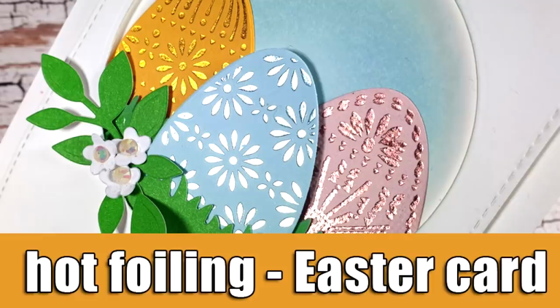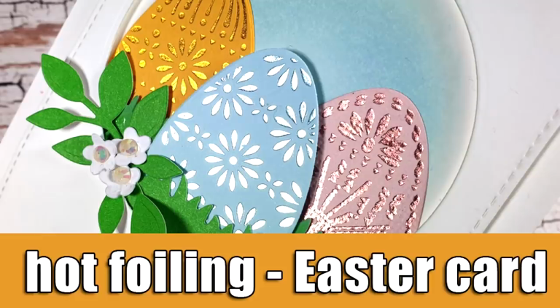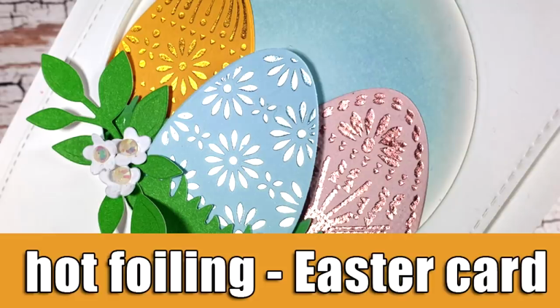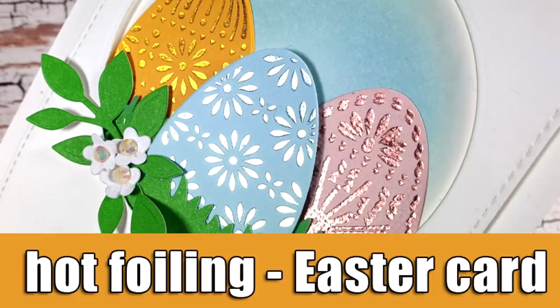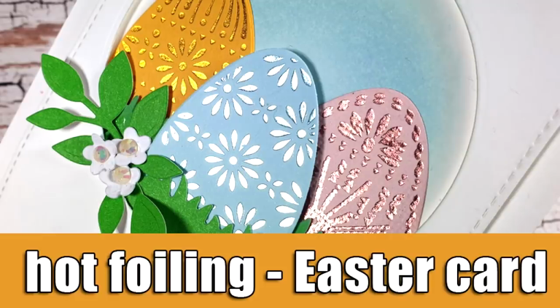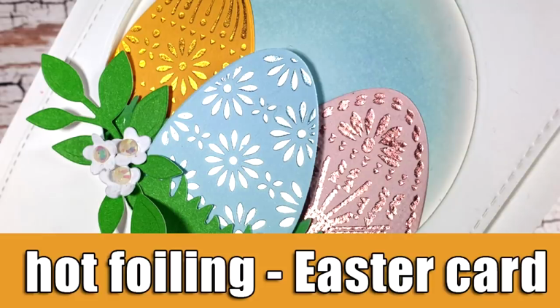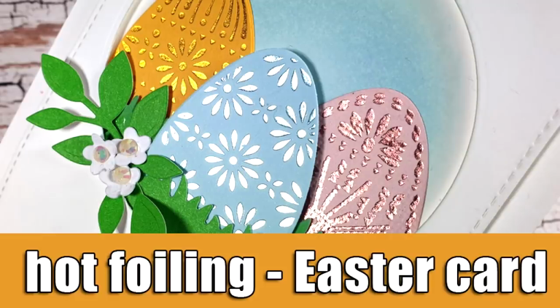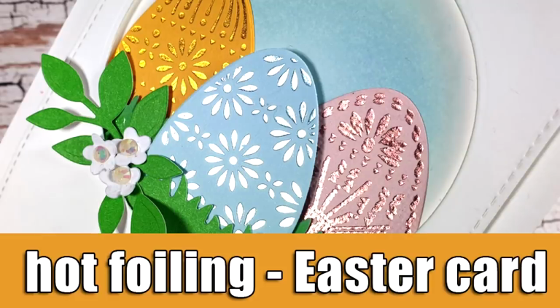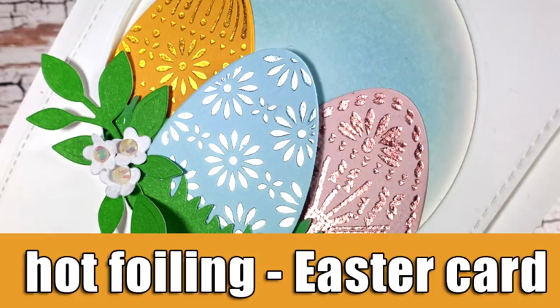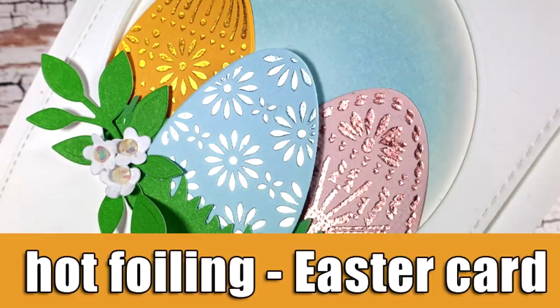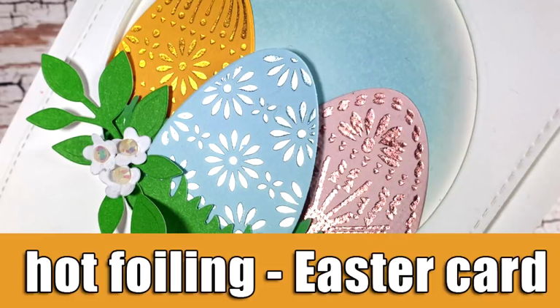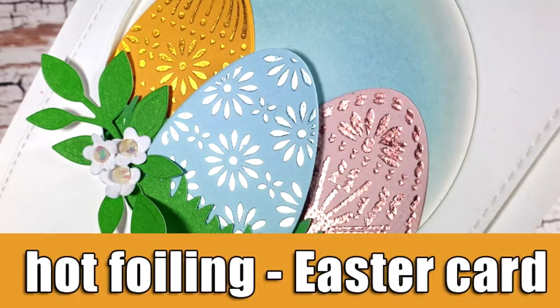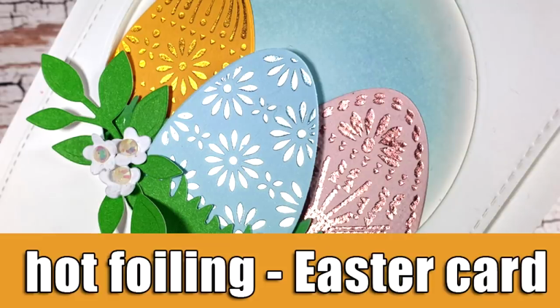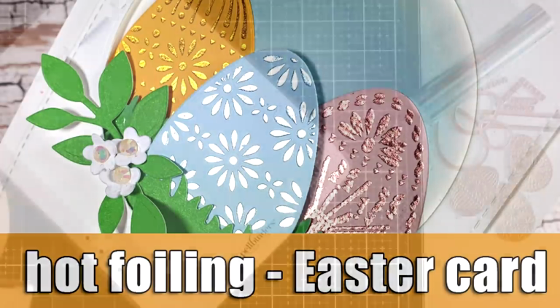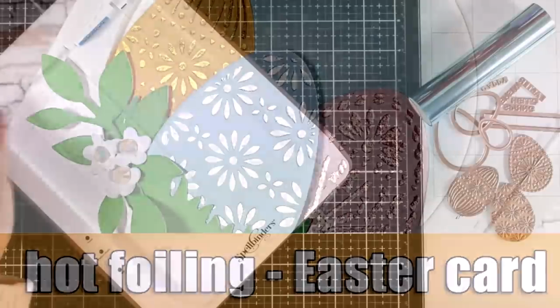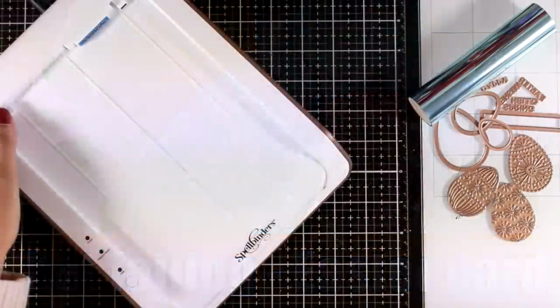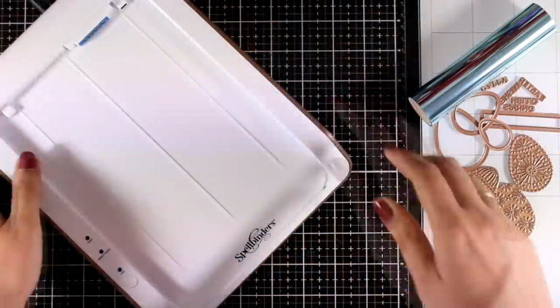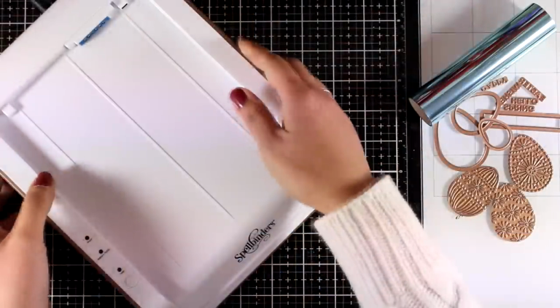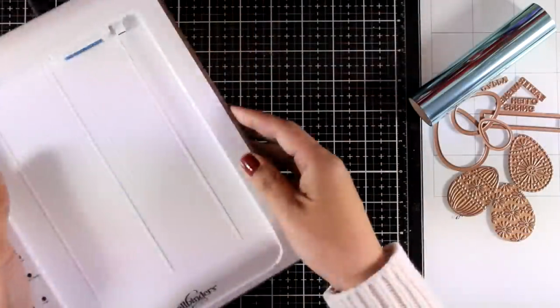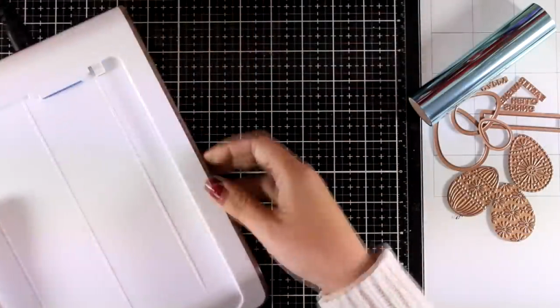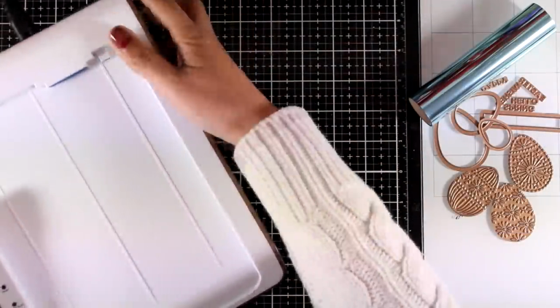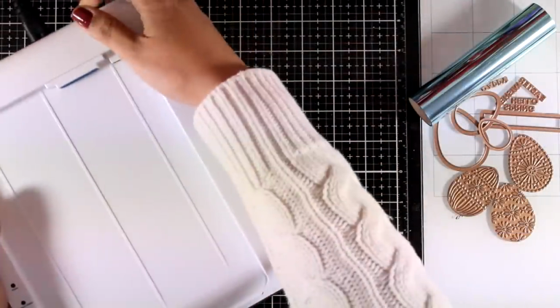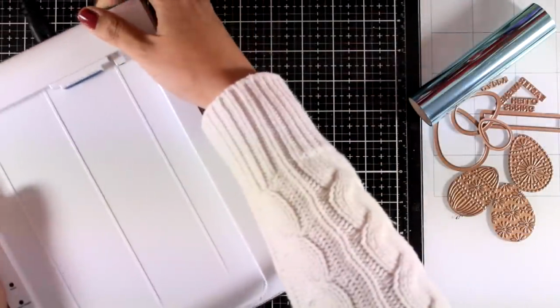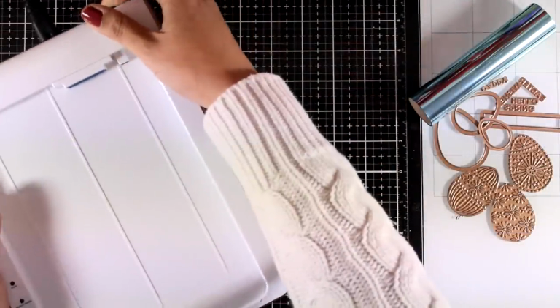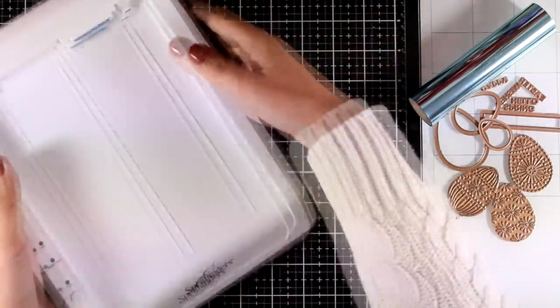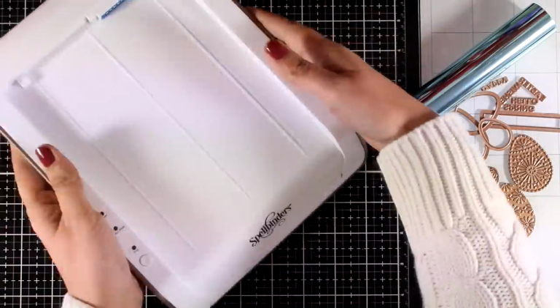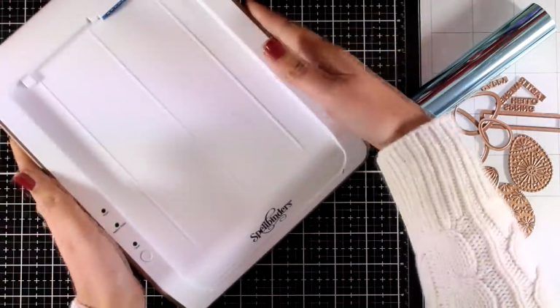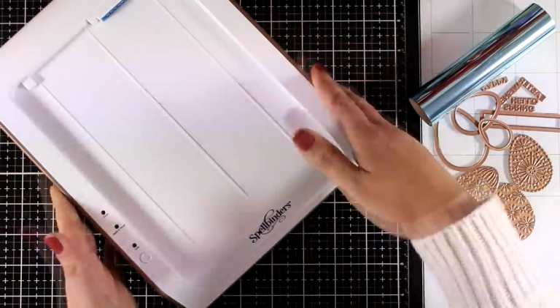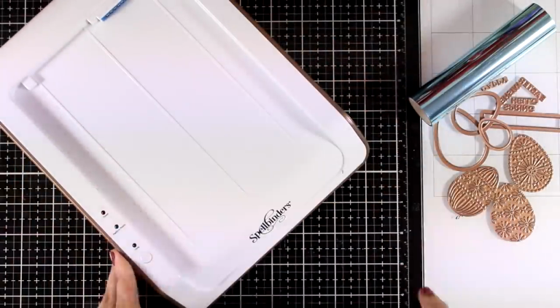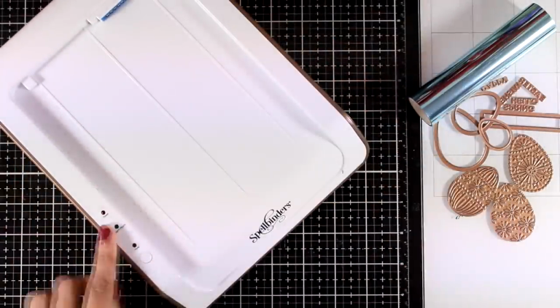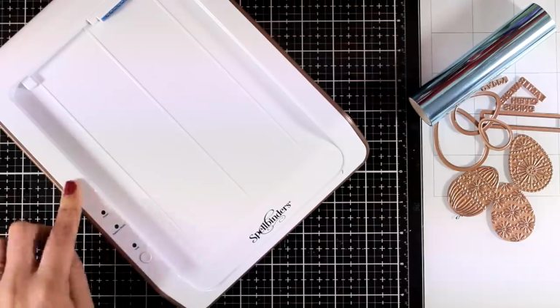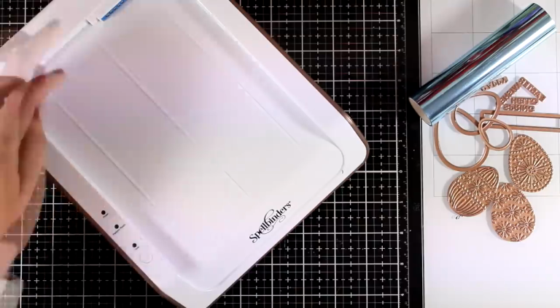Hi everyone and welcome back. It's Vicky here and today I'm going to have lots of fun using my foiling machine. I'm using the Spellbinders Glimmer Hot Foil System.